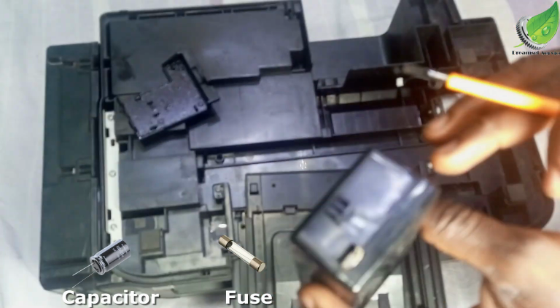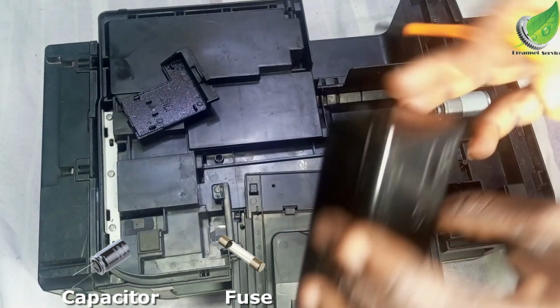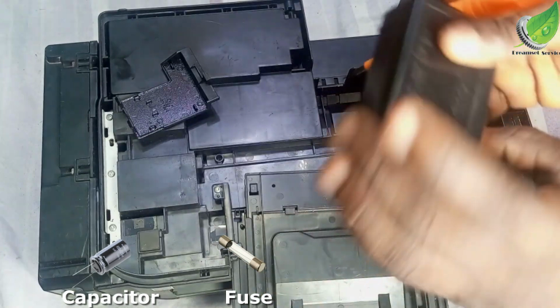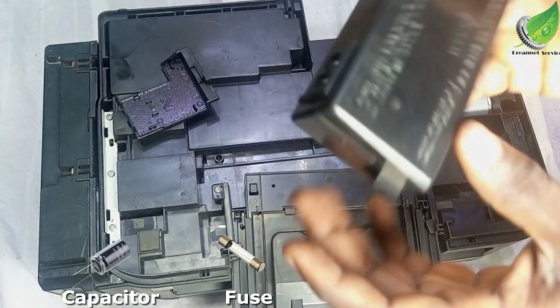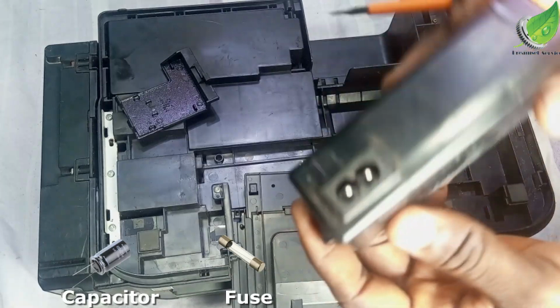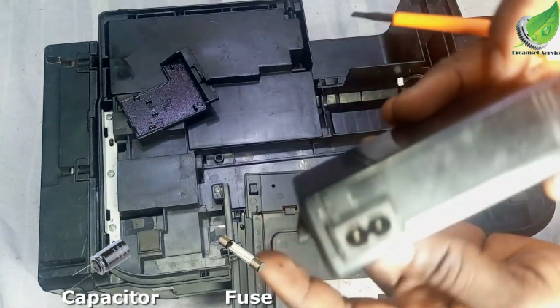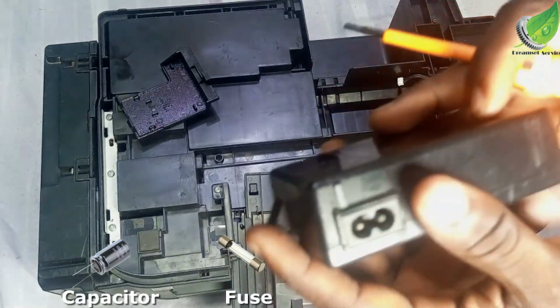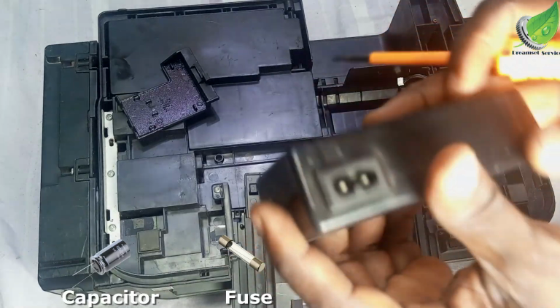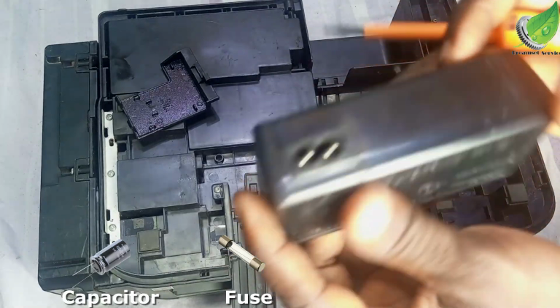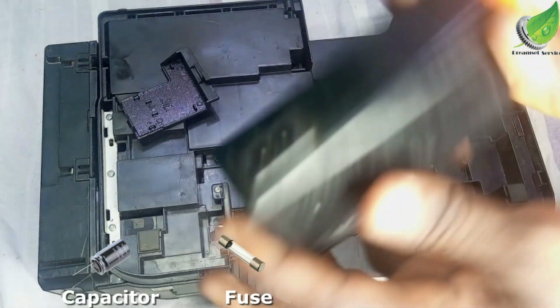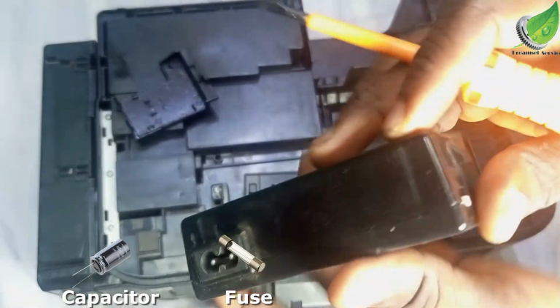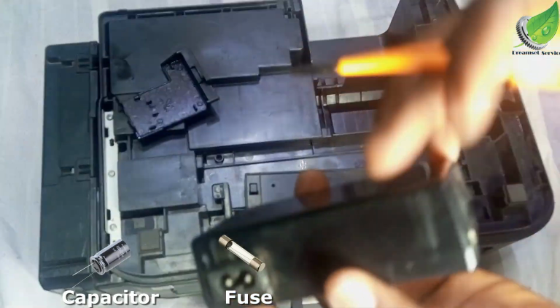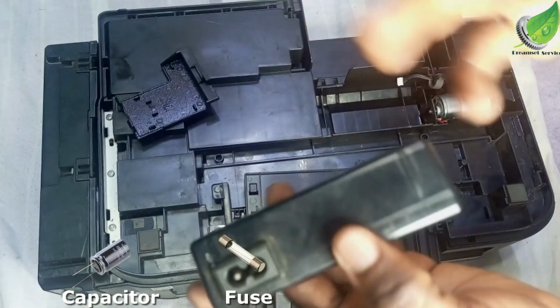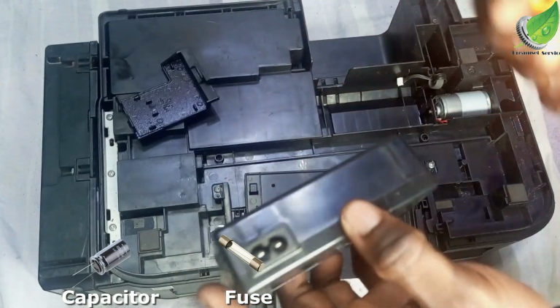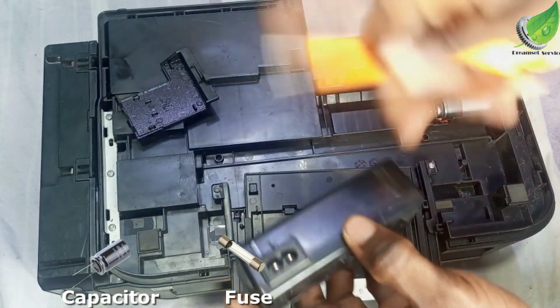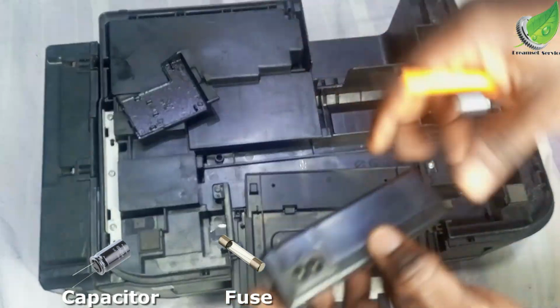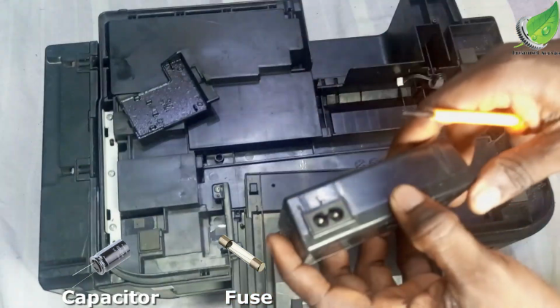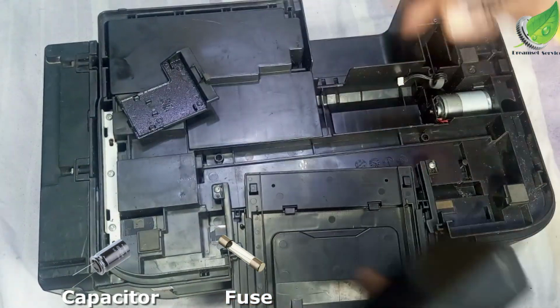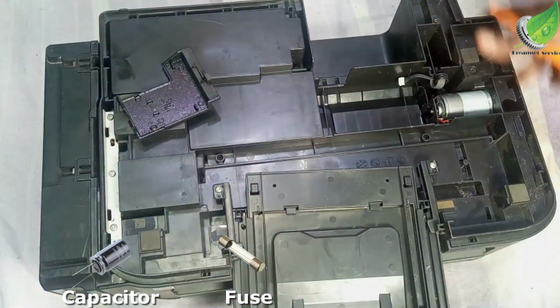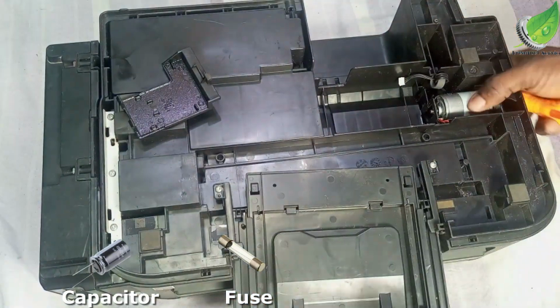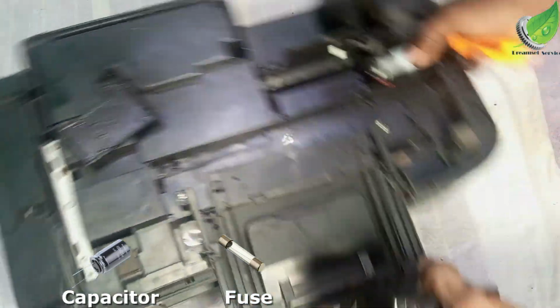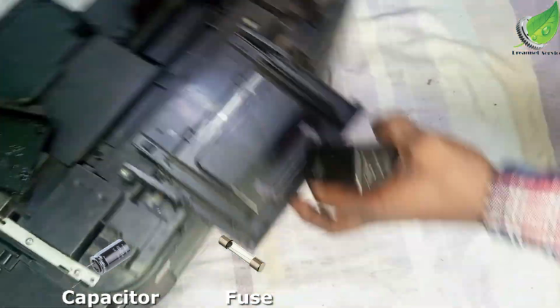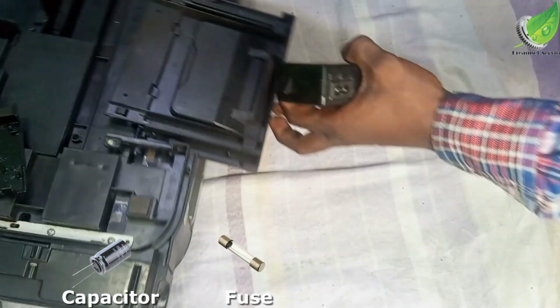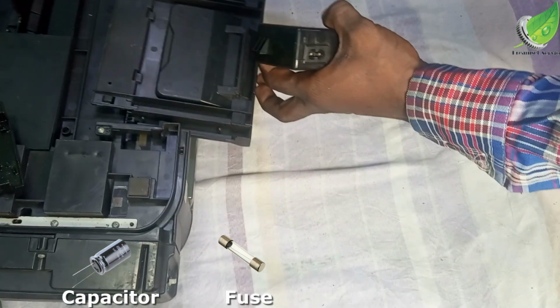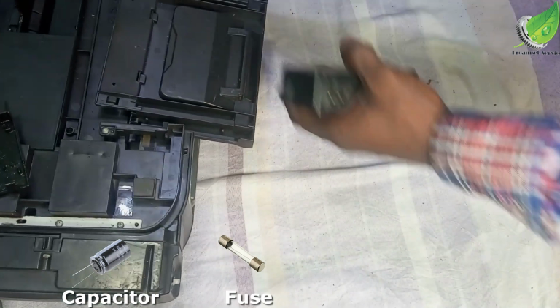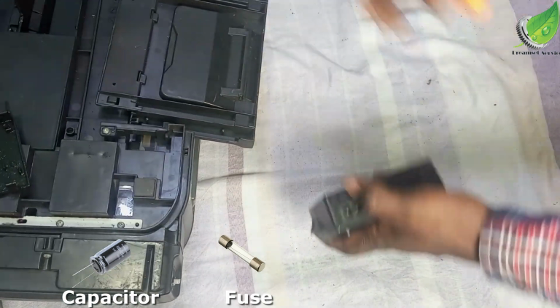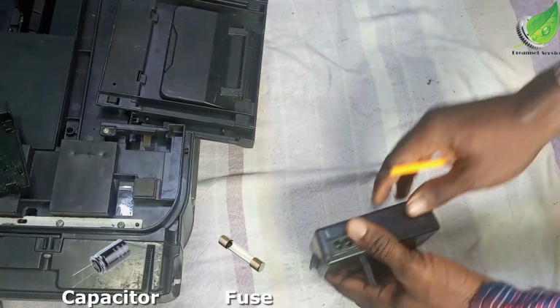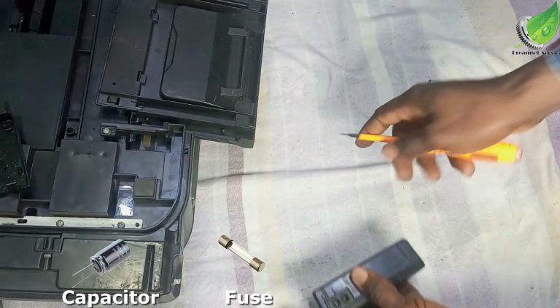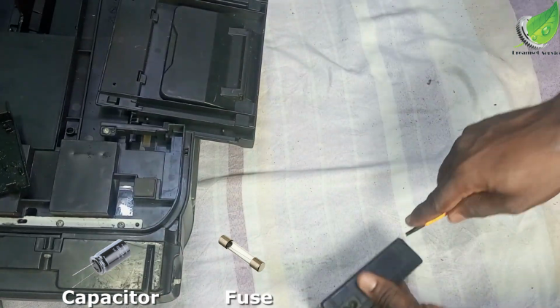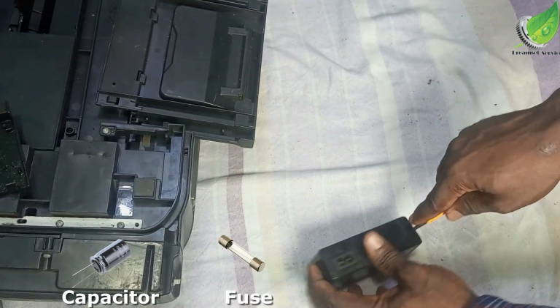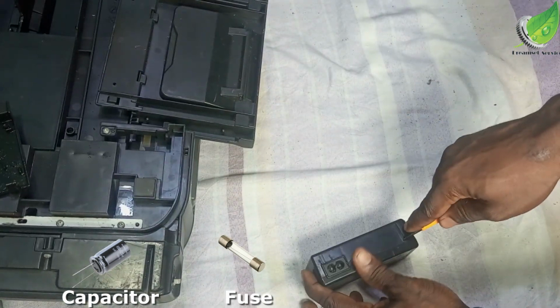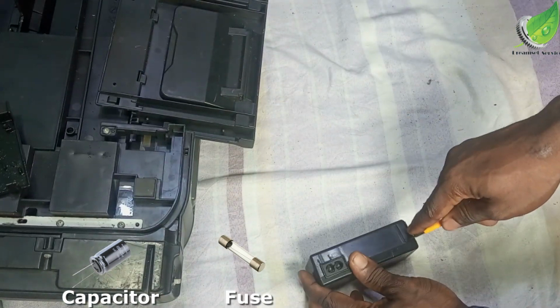I'll quickly take my time to remove this and fix the issue. I'll take this aside and then pry this open.